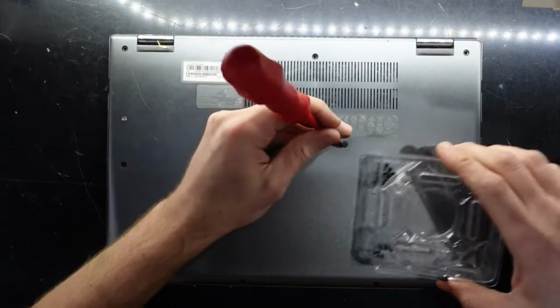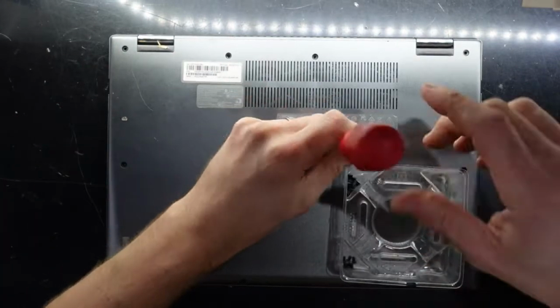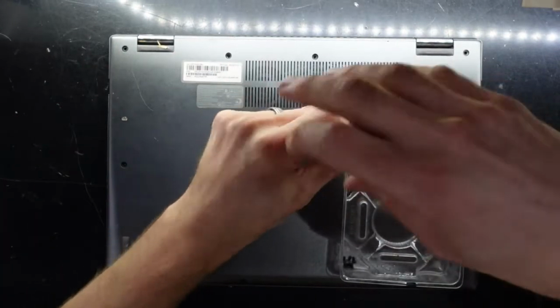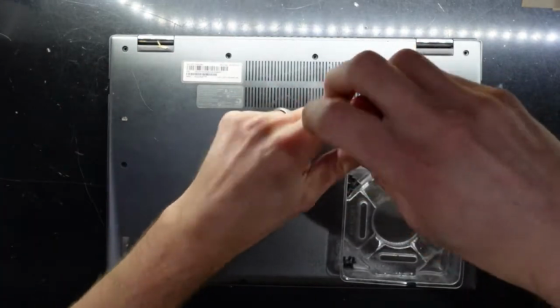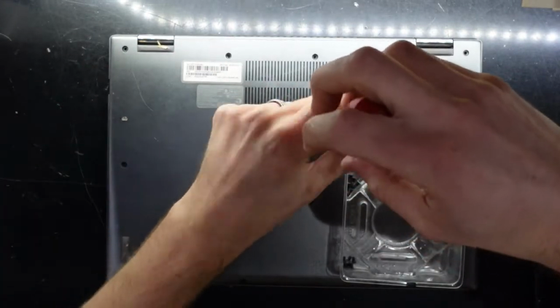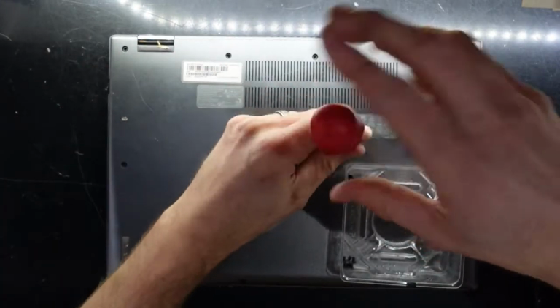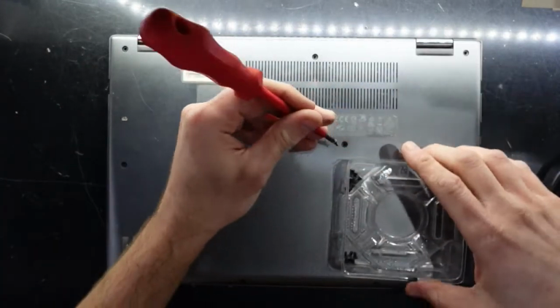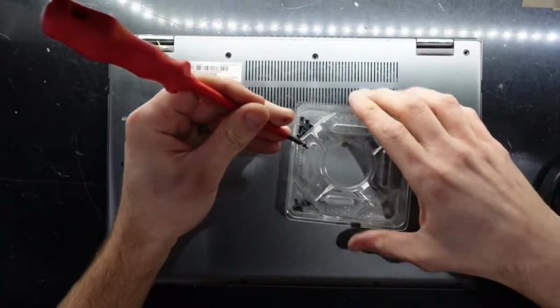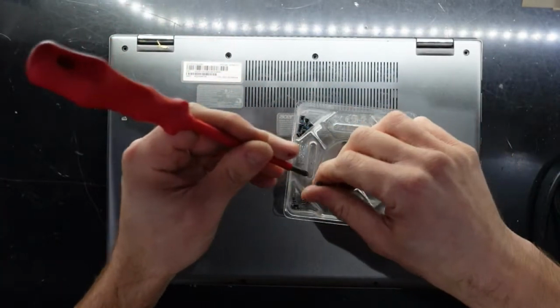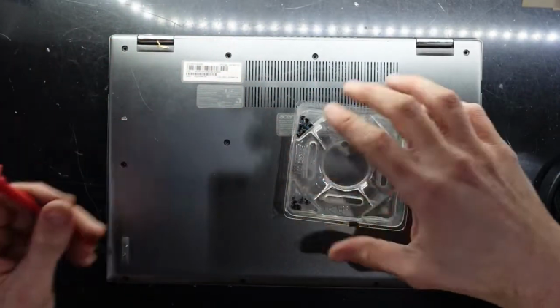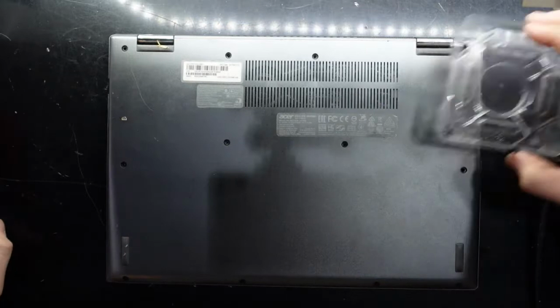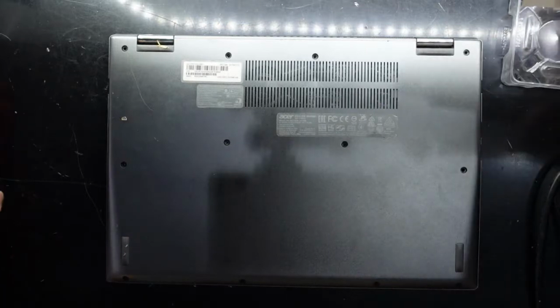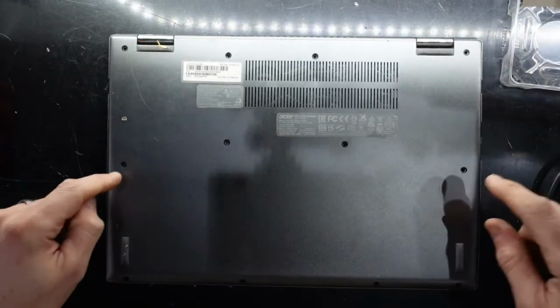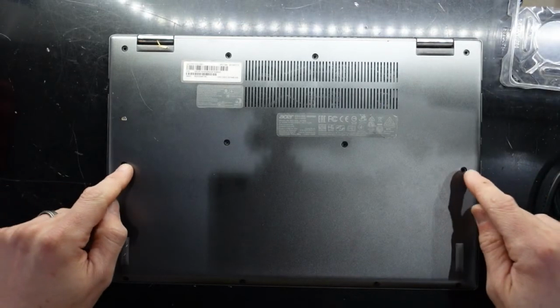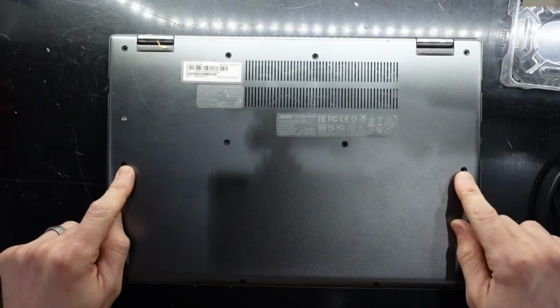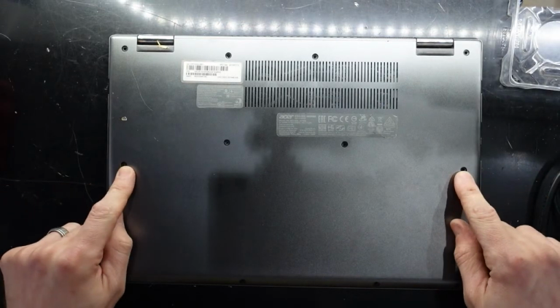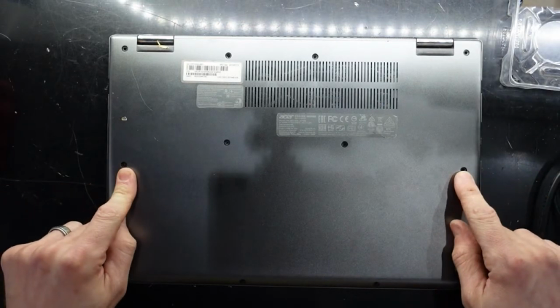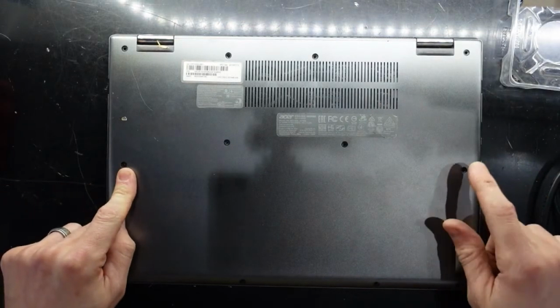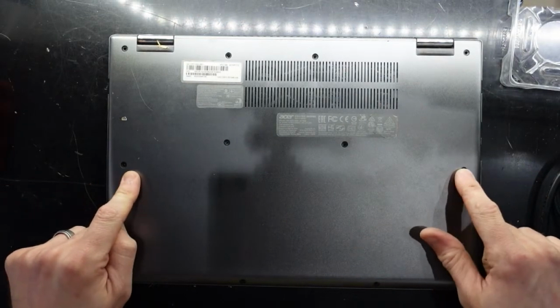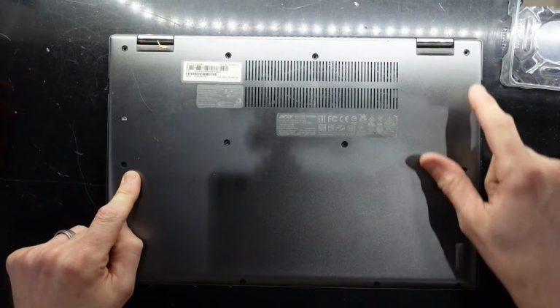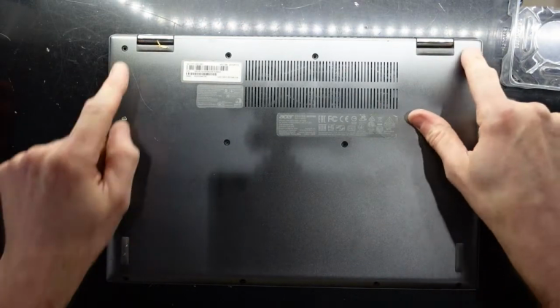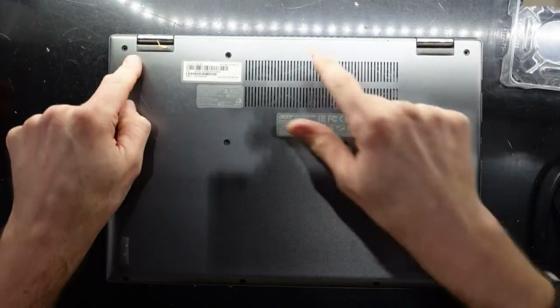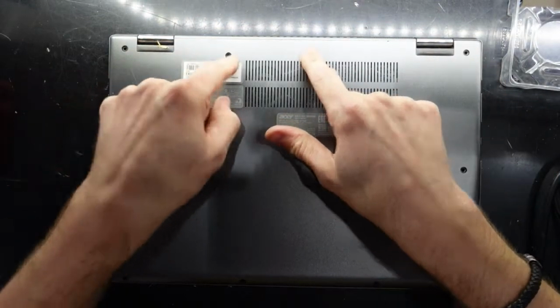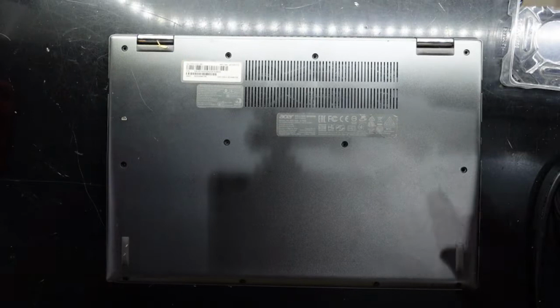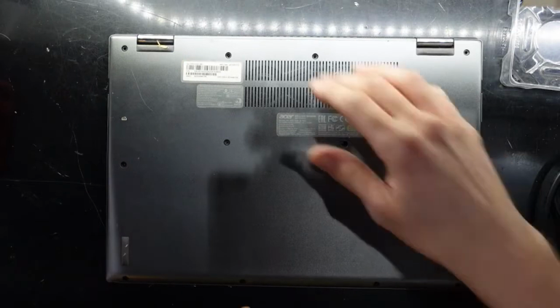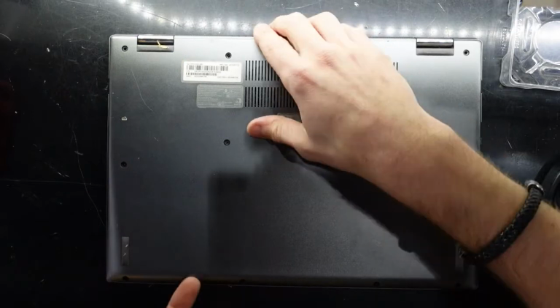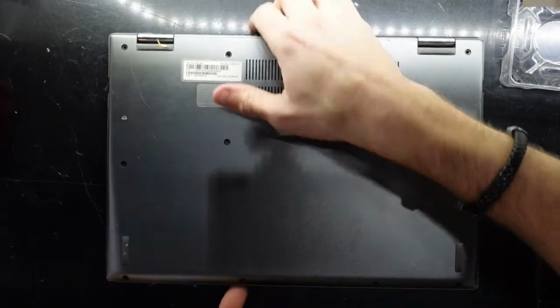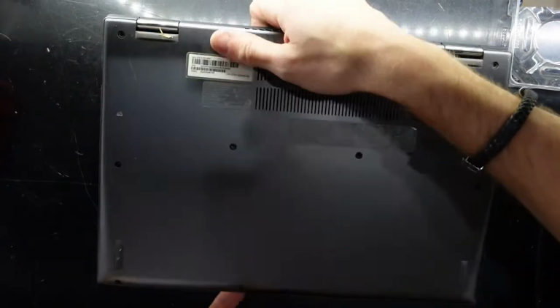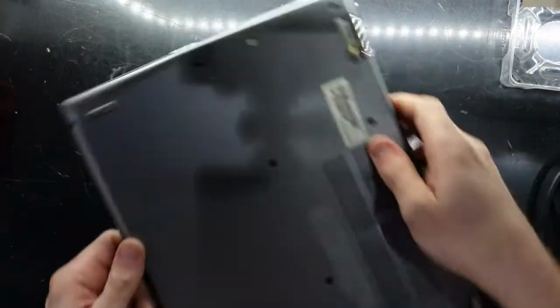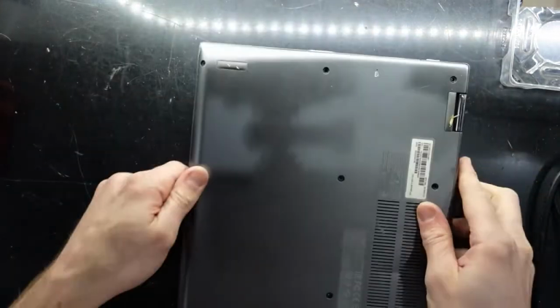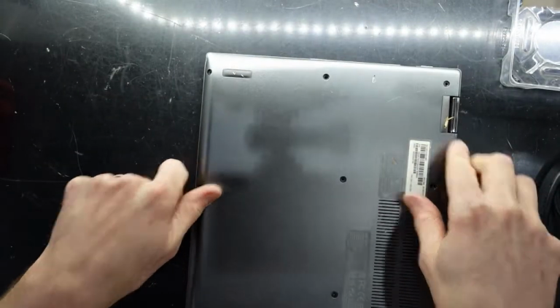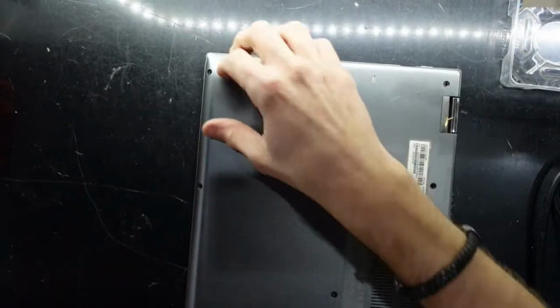I'm assuming this one here is going to be a thin screw — yes. The rest are fat ones. Now we know which ones are the fat ones.